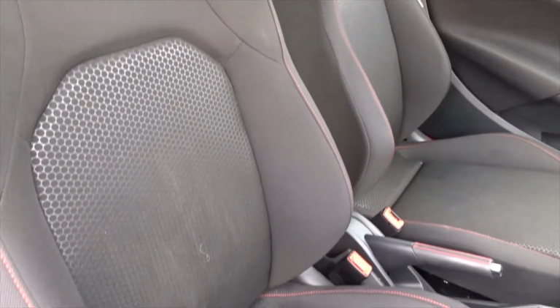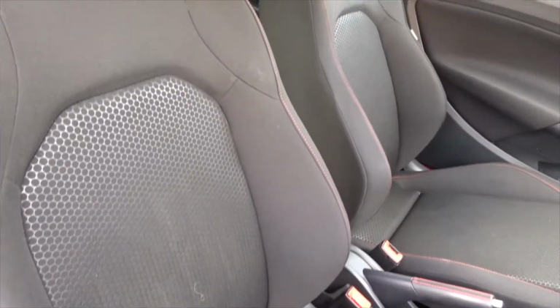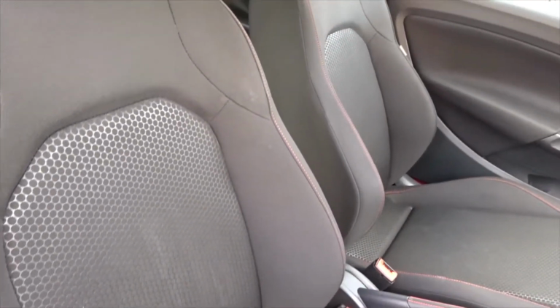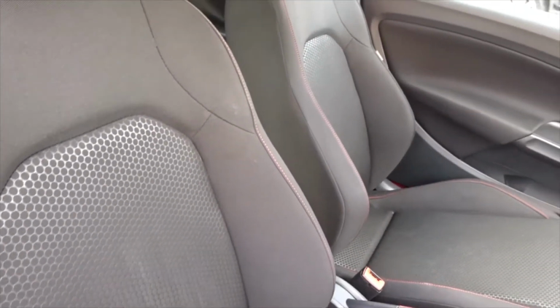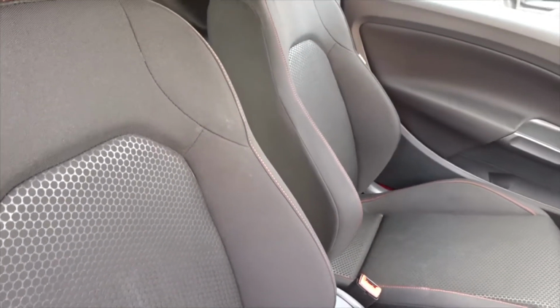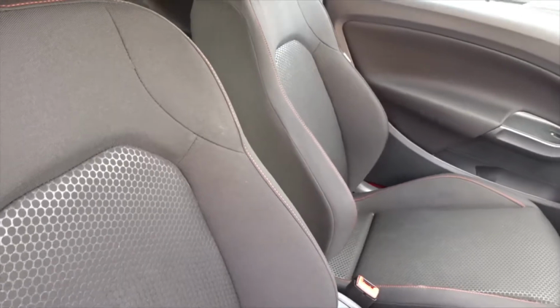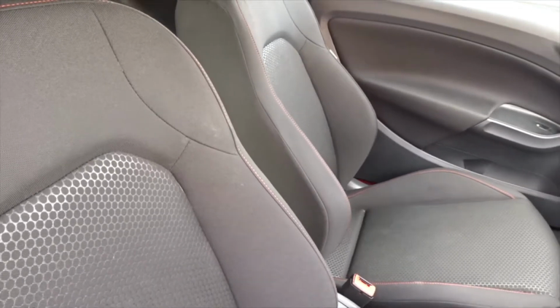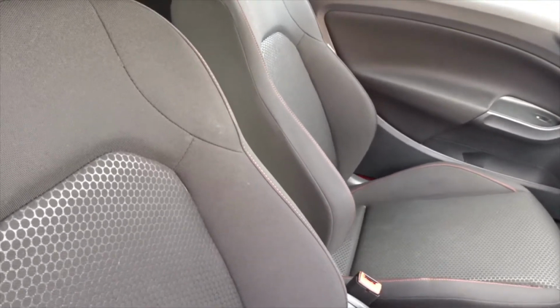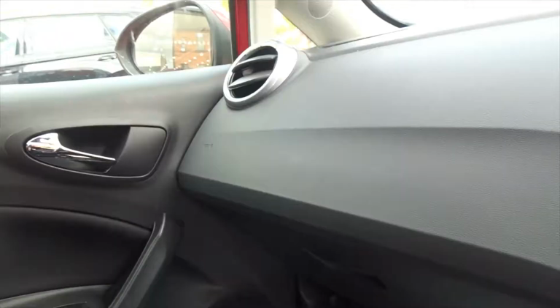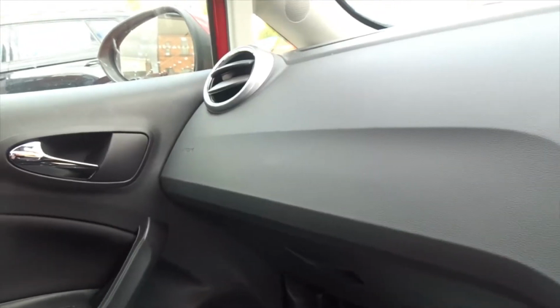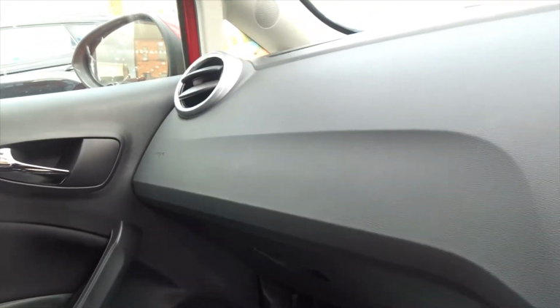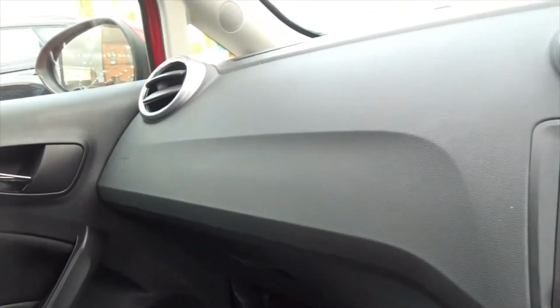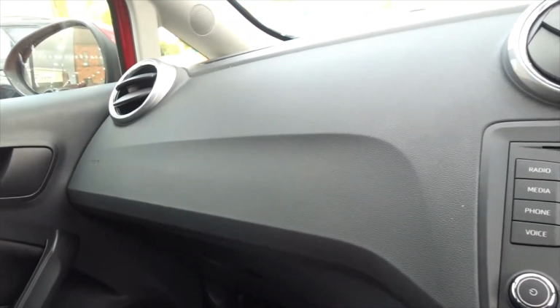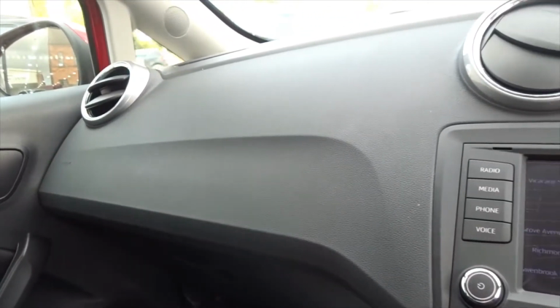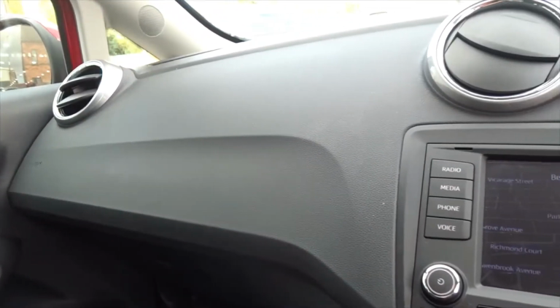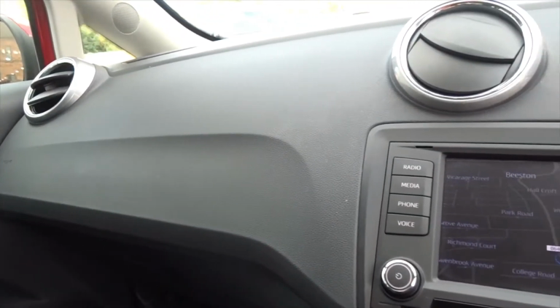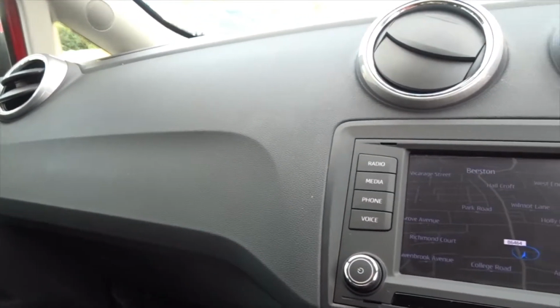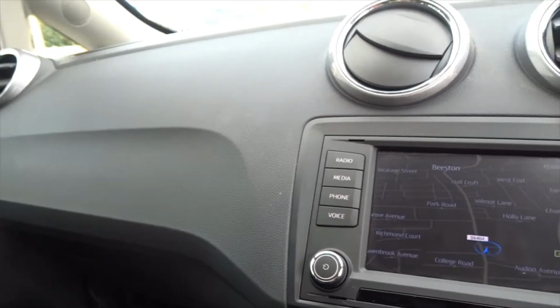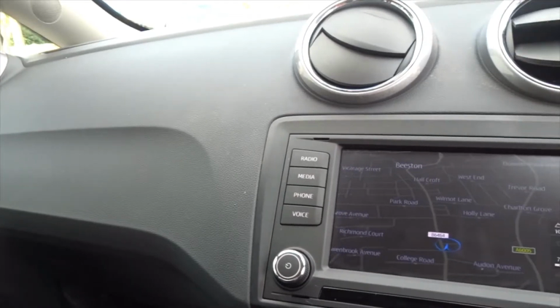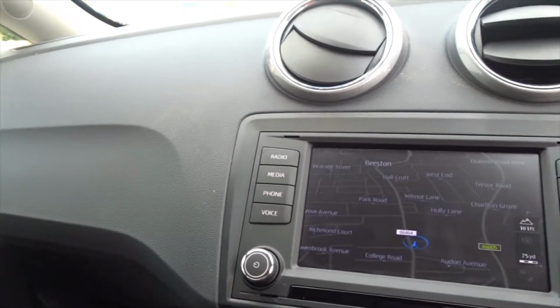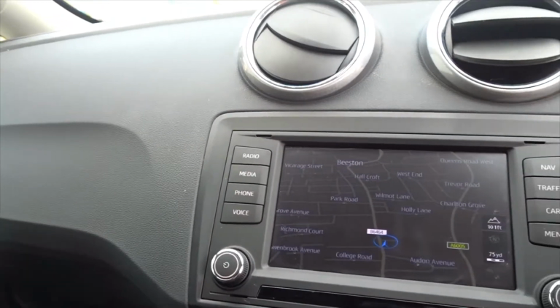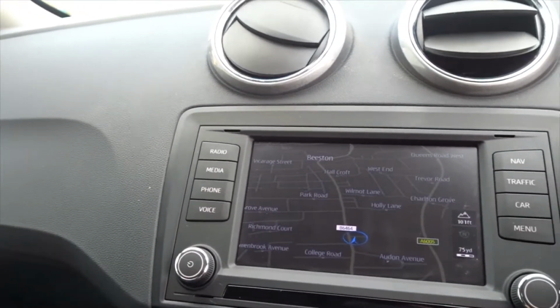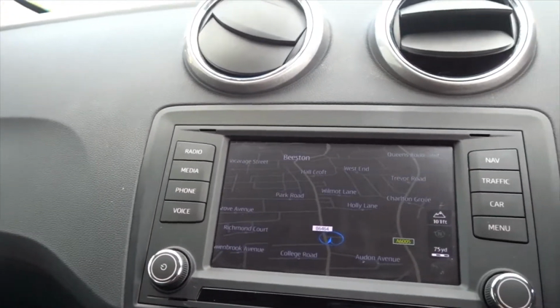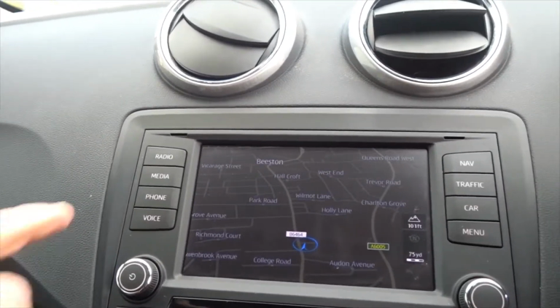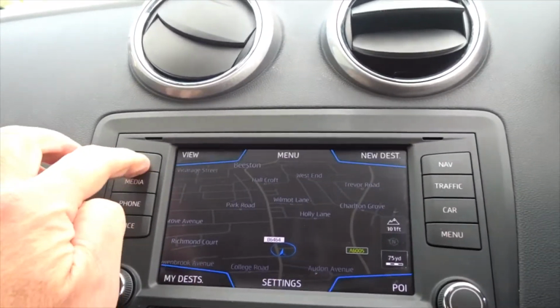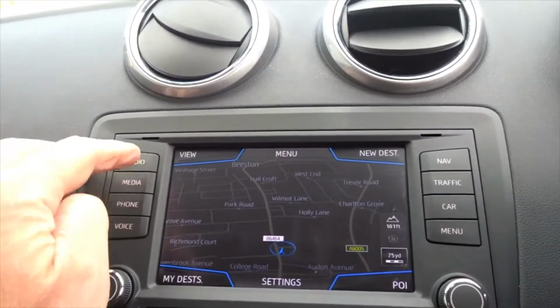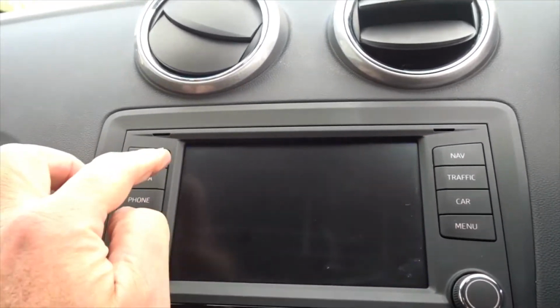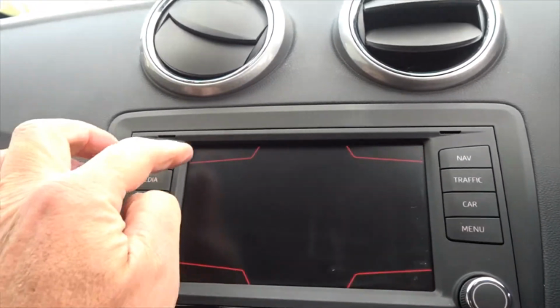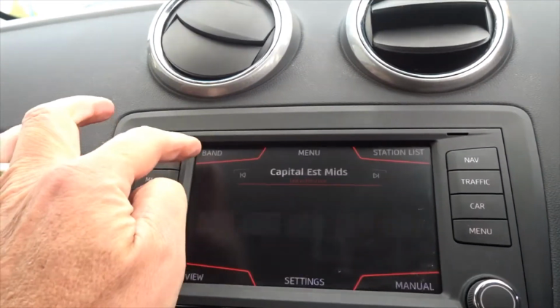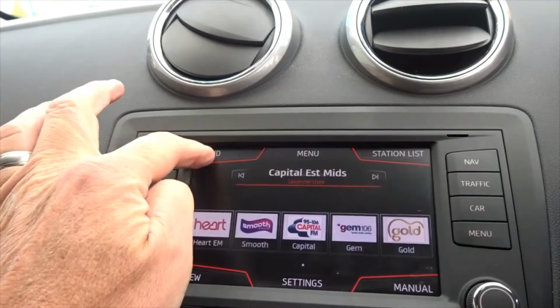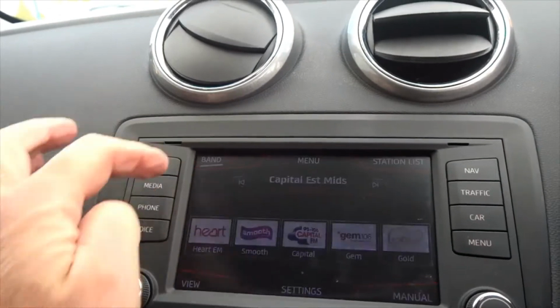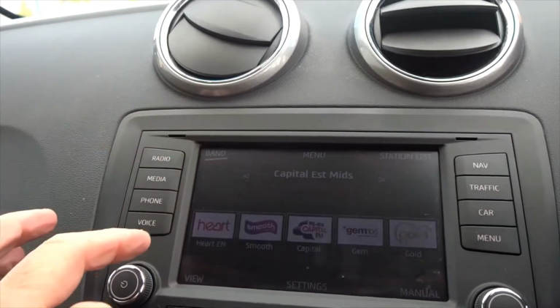Both front seats have height adjustment for optimal comfort. Once inside the car you'll find a very nice interior, with the in-car infotainment provided by a touchscreen DAB radio.